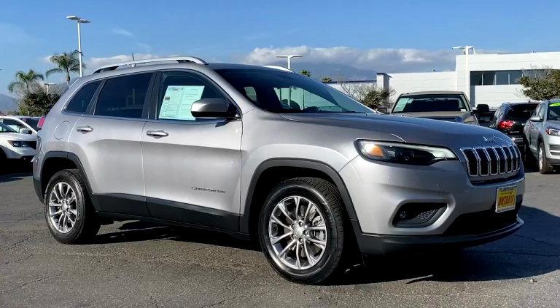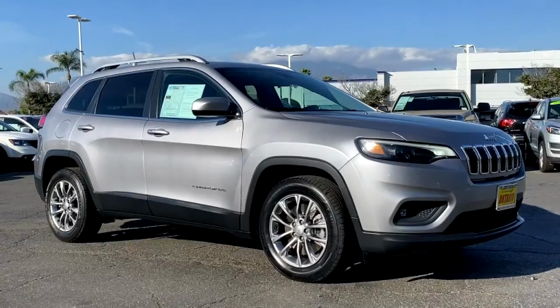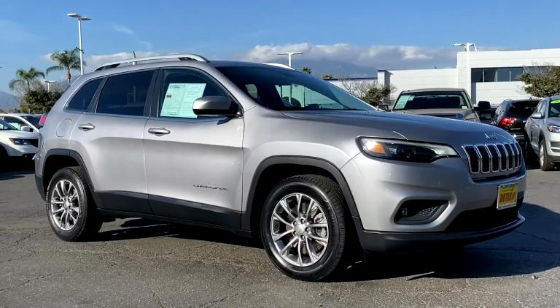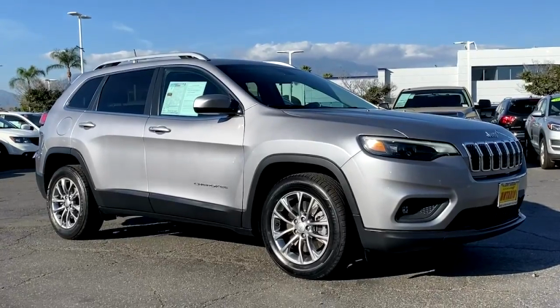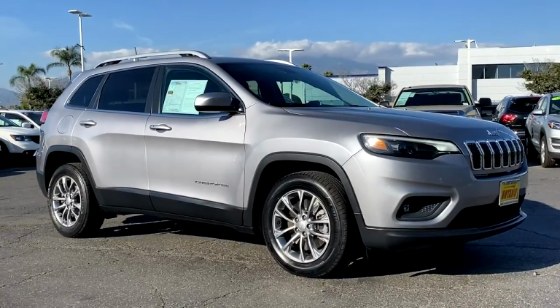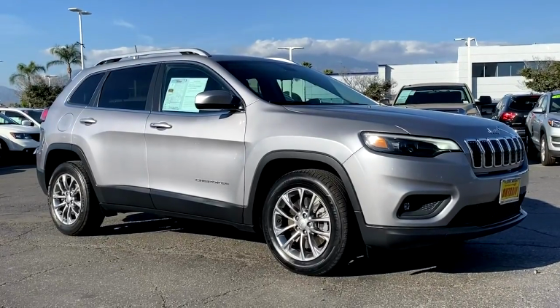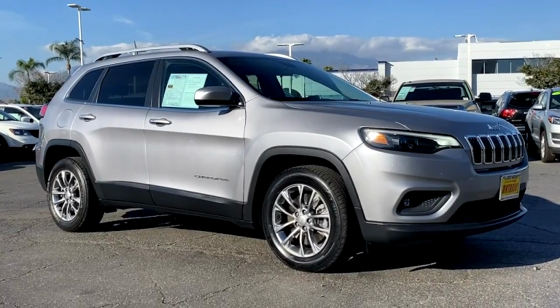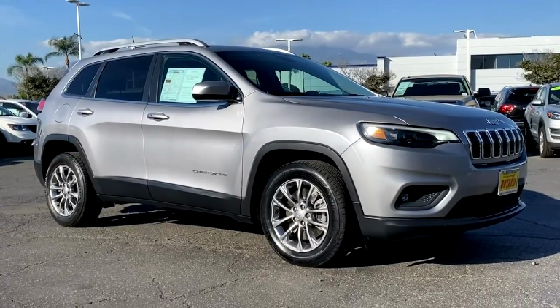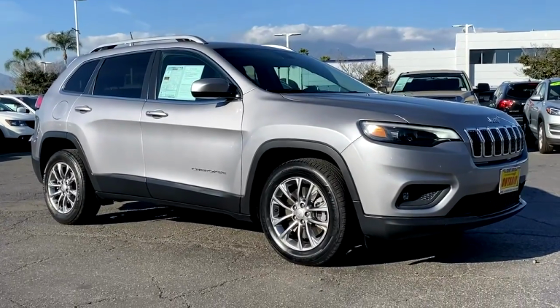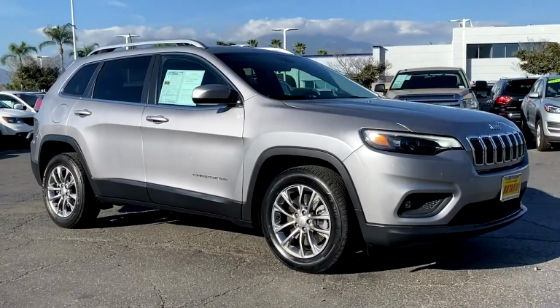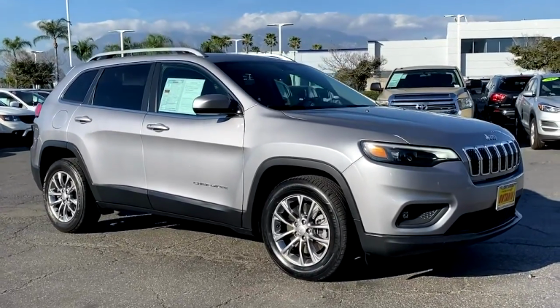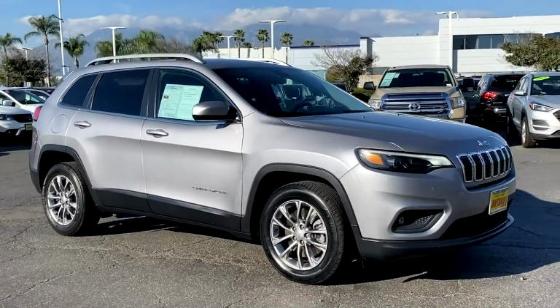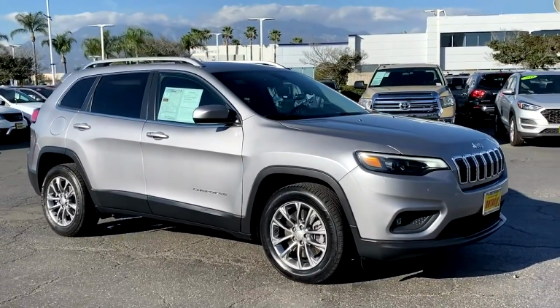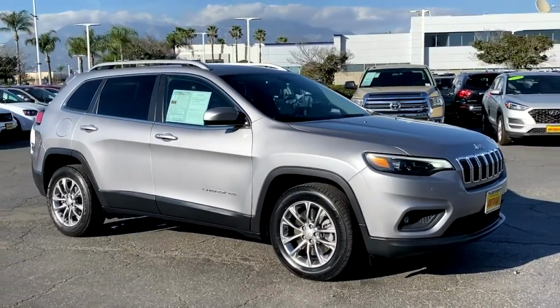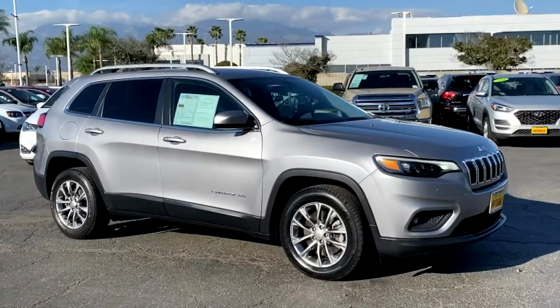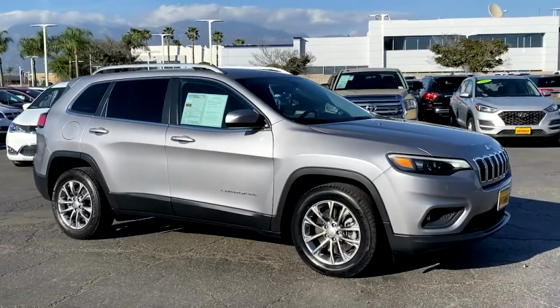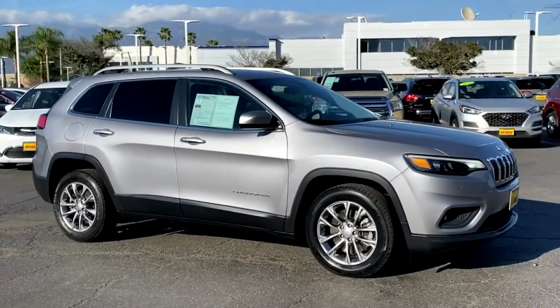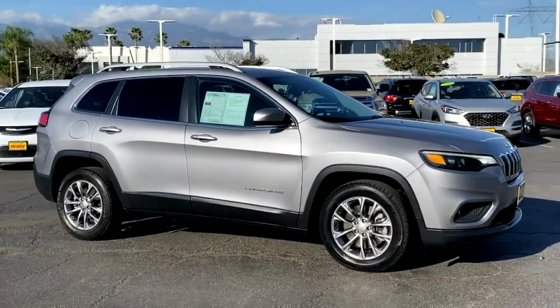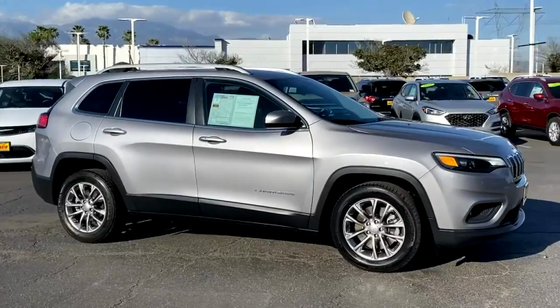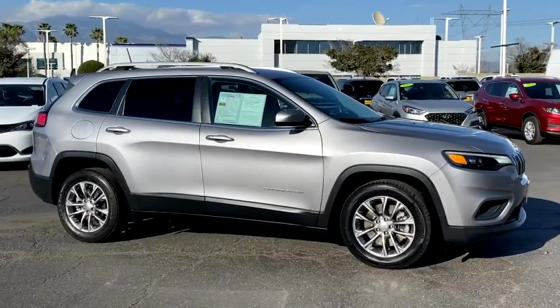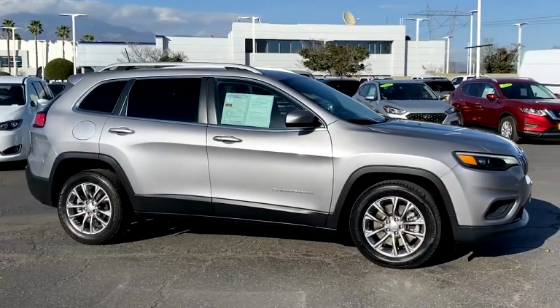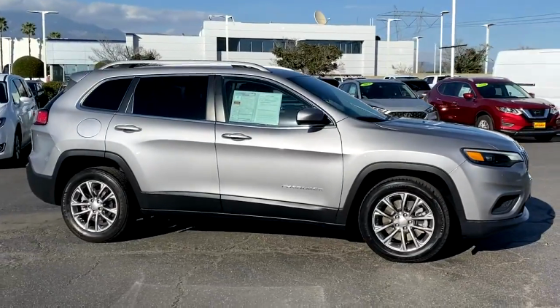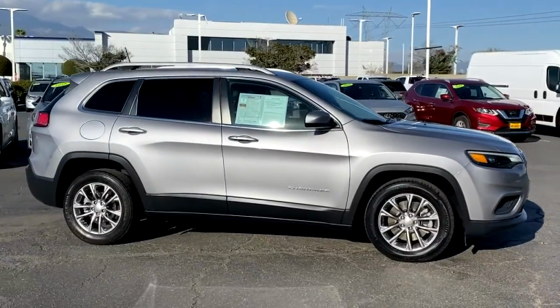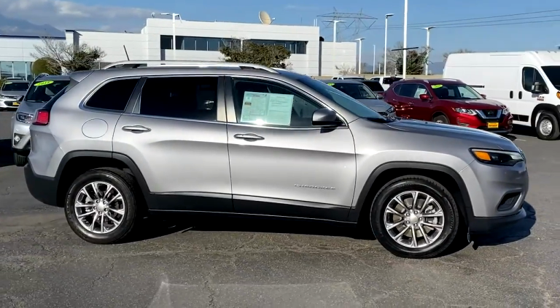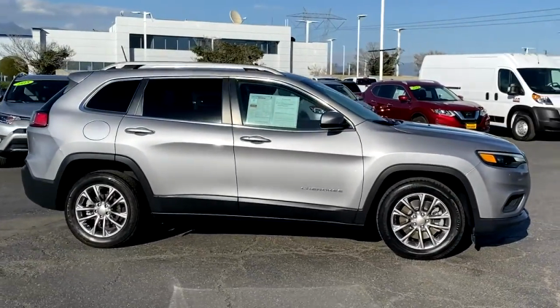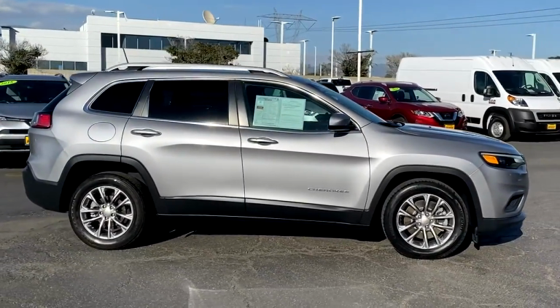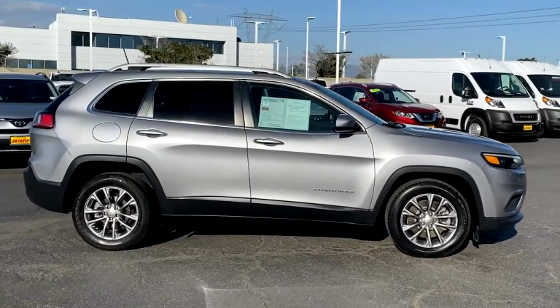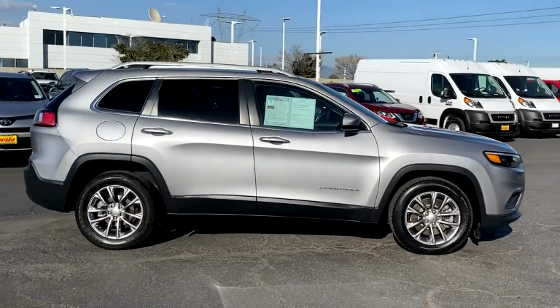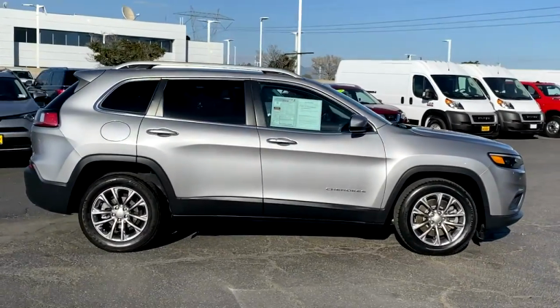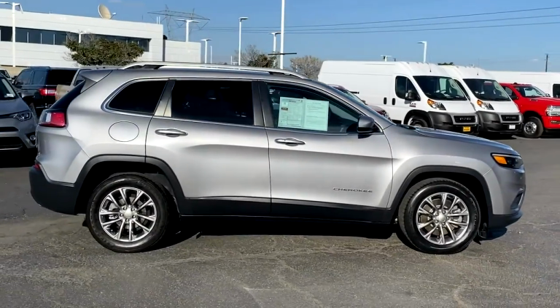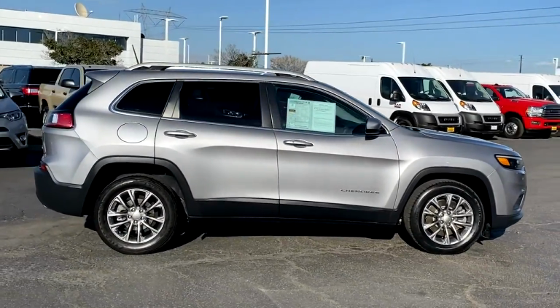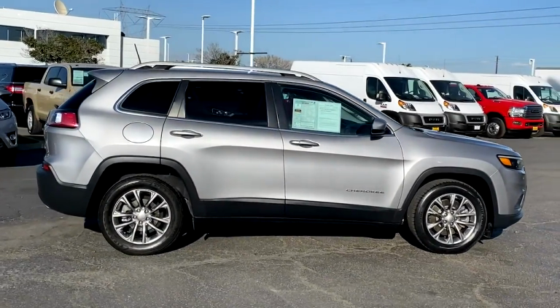Enjoy the view of this 2019 Jeep Cherokee. This vehicle still has fewer than 15,000 miles on the clock, so it won't last long.